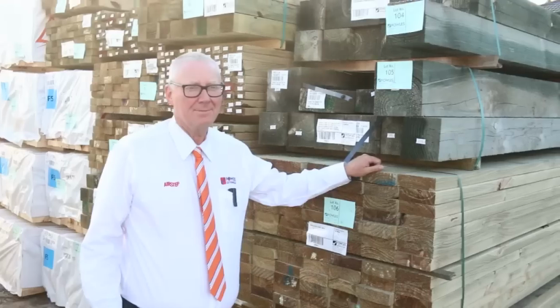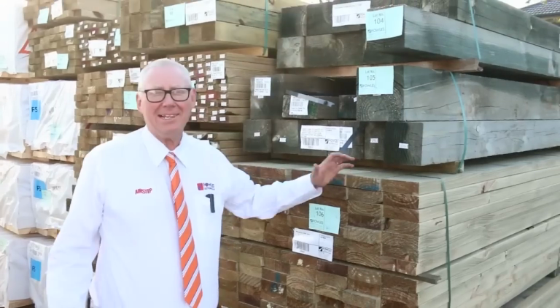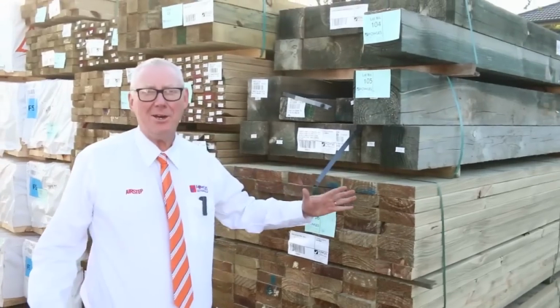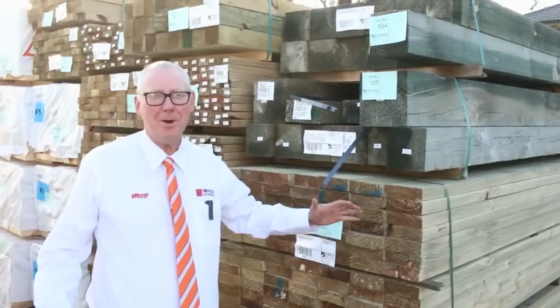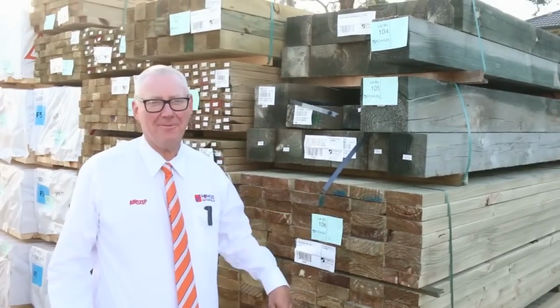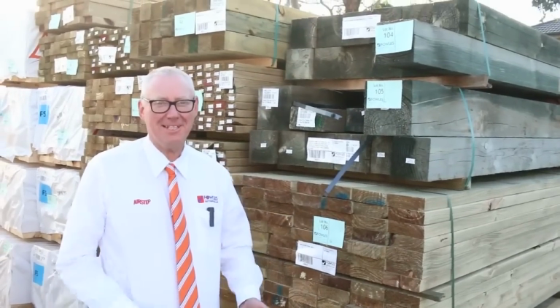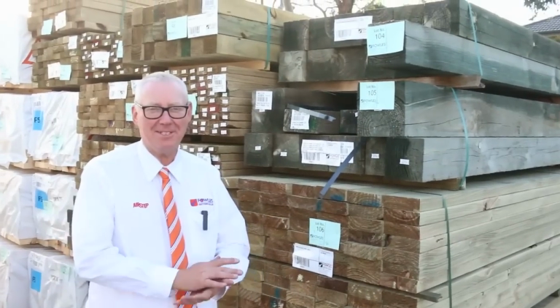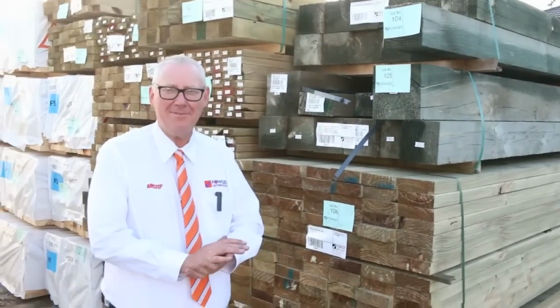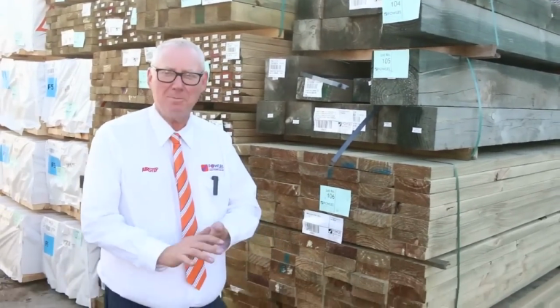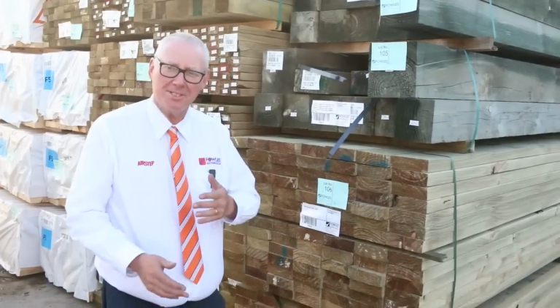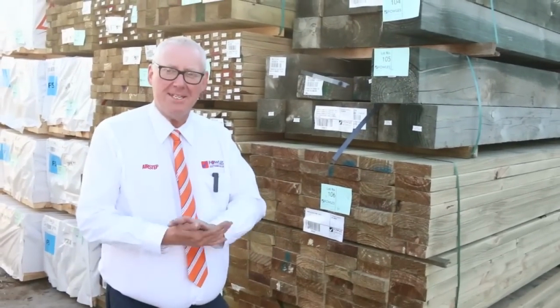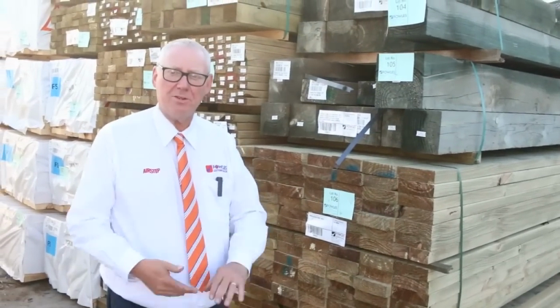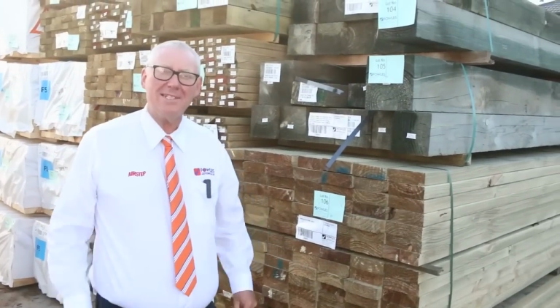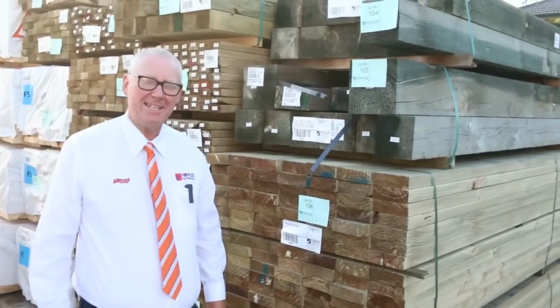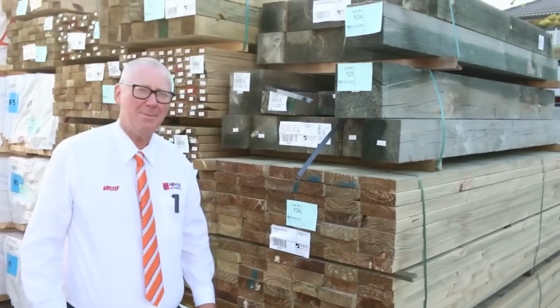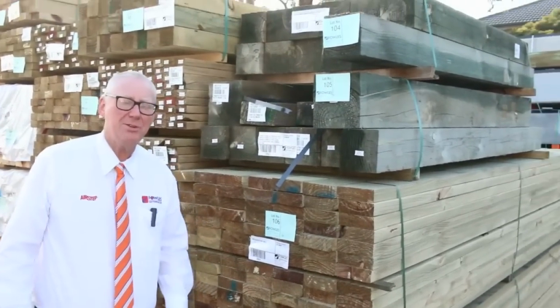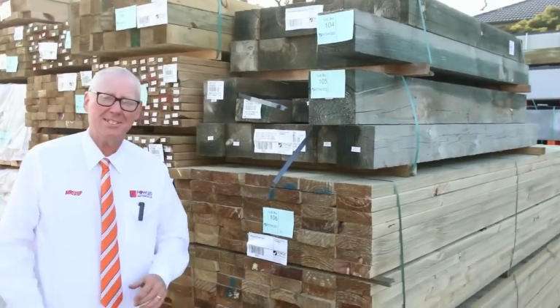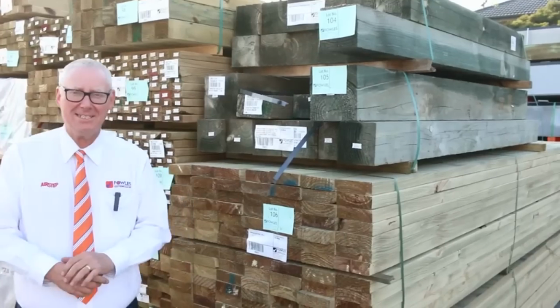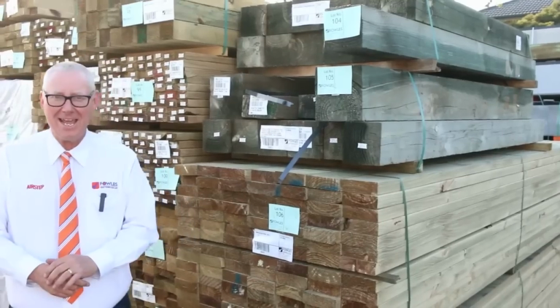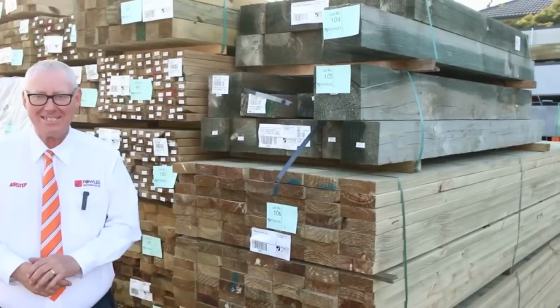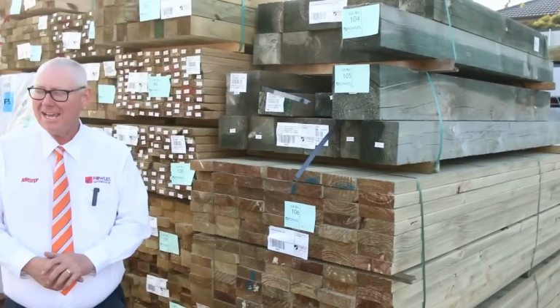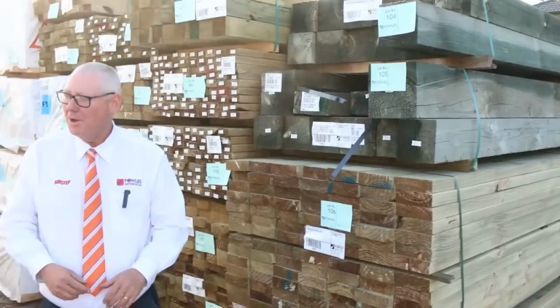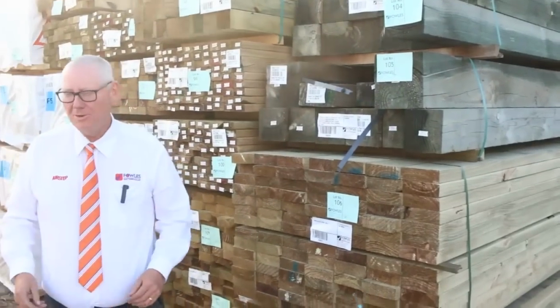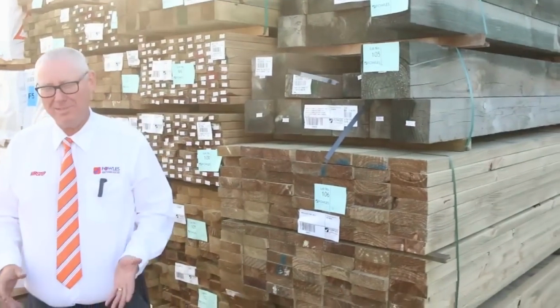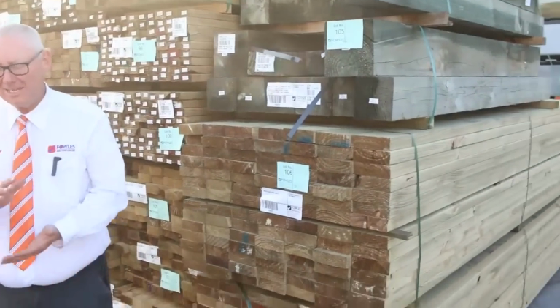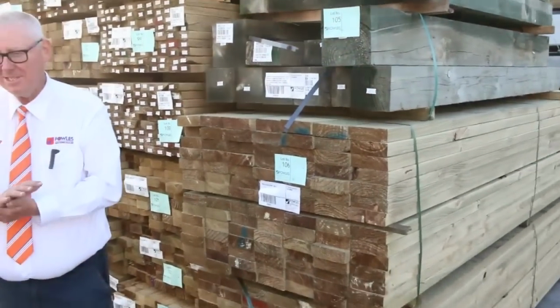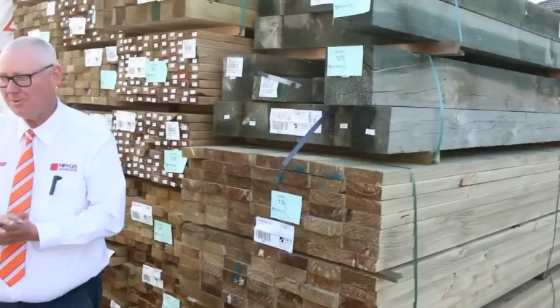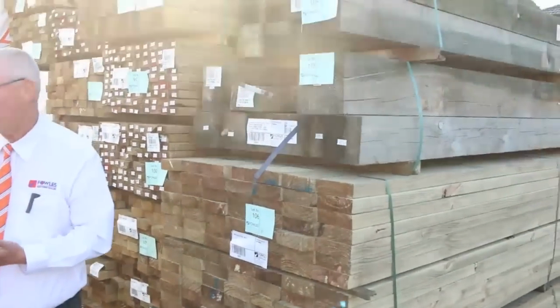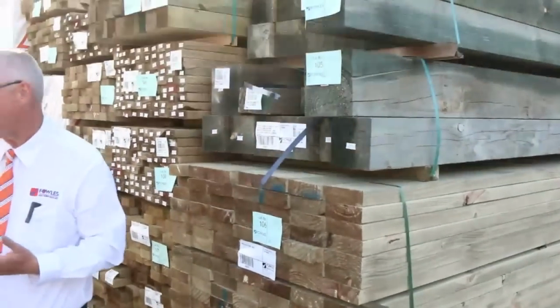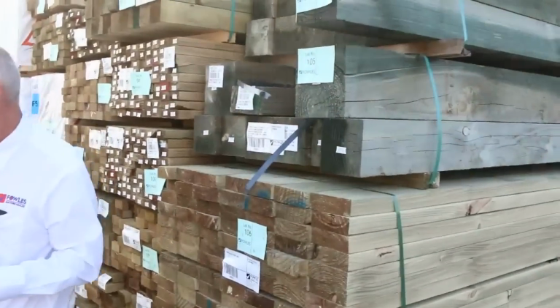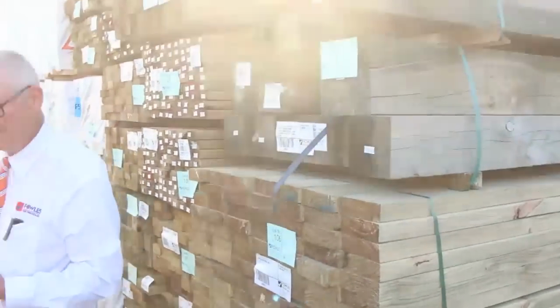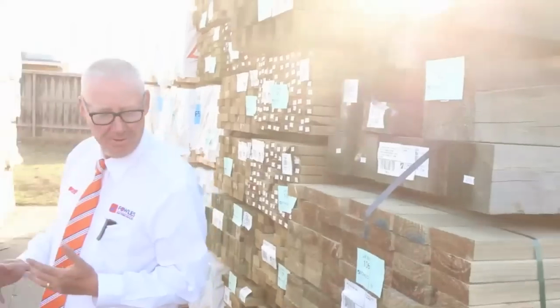Hello, Michael from Fowls here once again for tomorrow's timber auction, Wednesday the 2nd of May 2018 at 10 a.m. Plenty of timber in this week once again — let's go for a walk and have a look at what we've got.